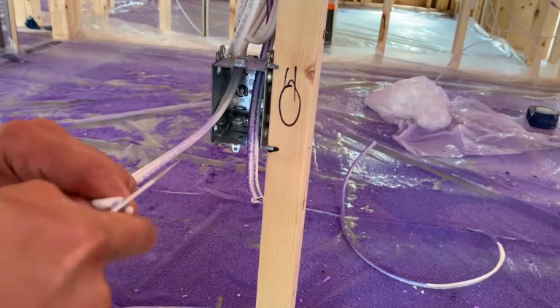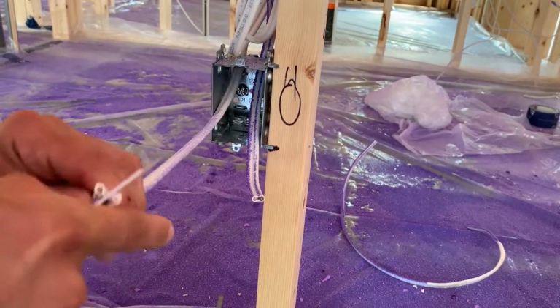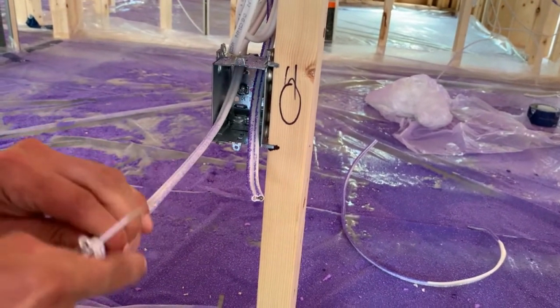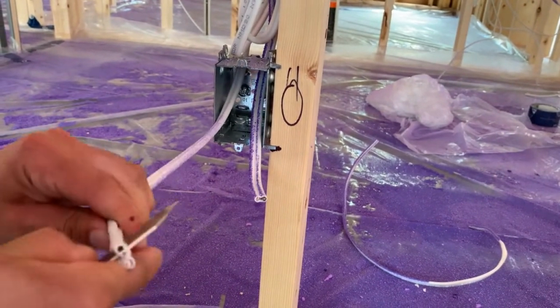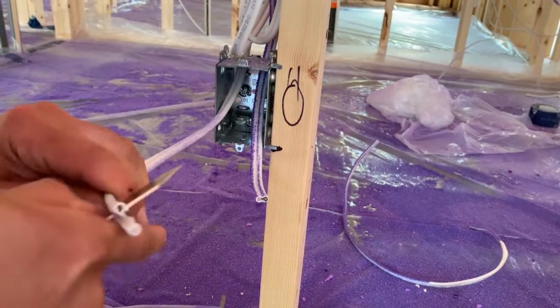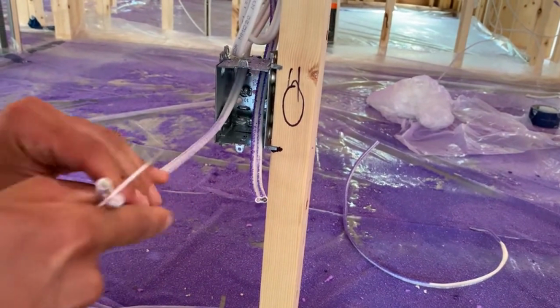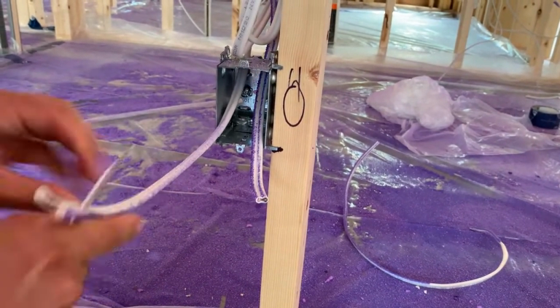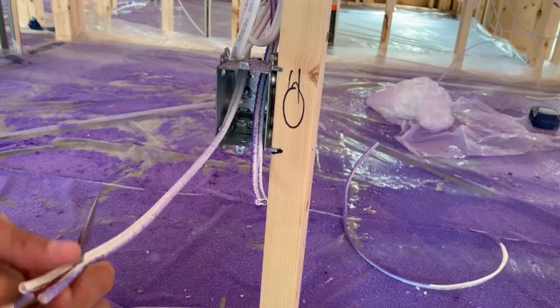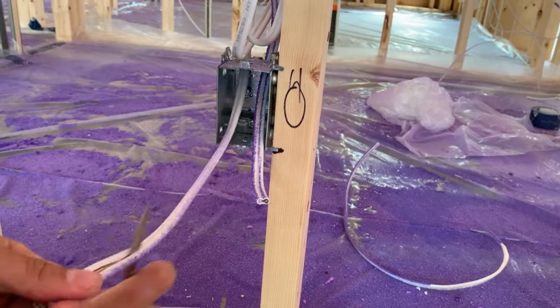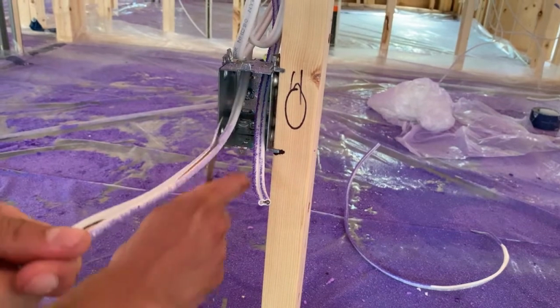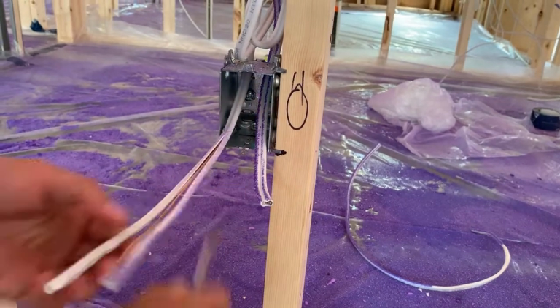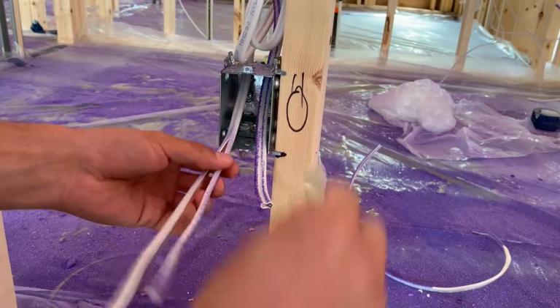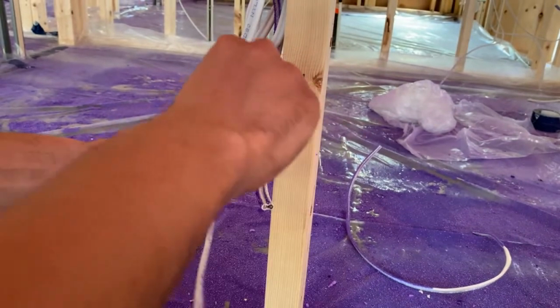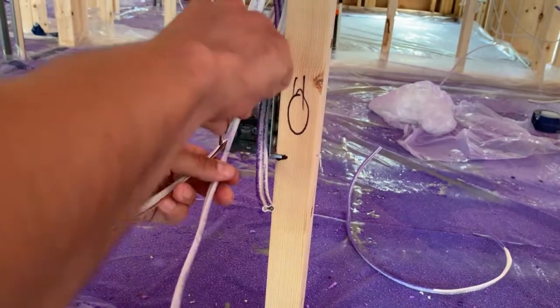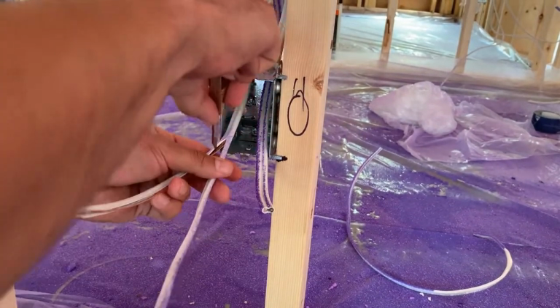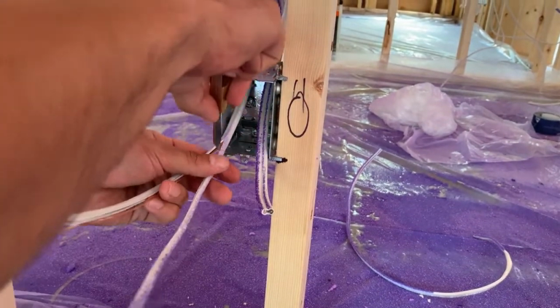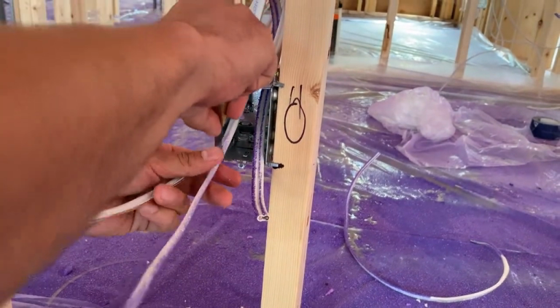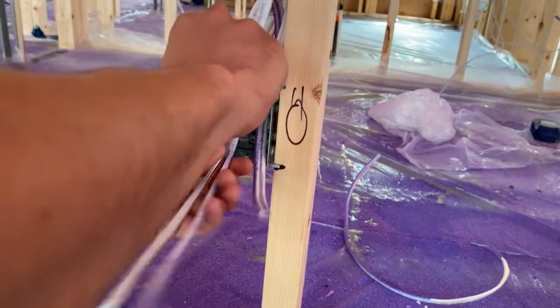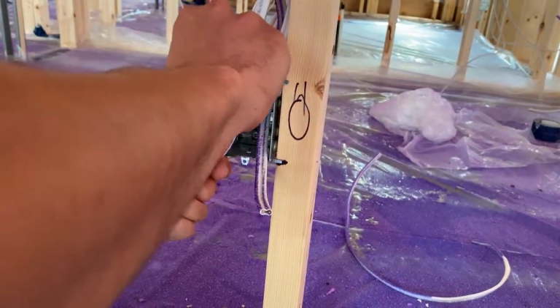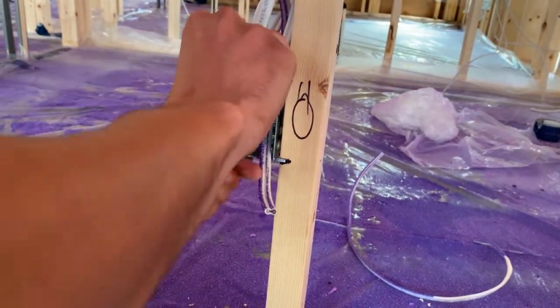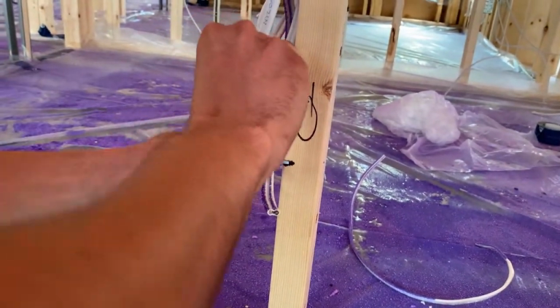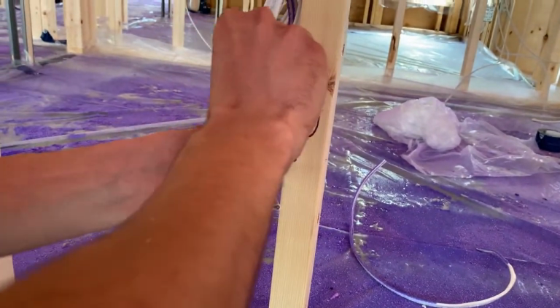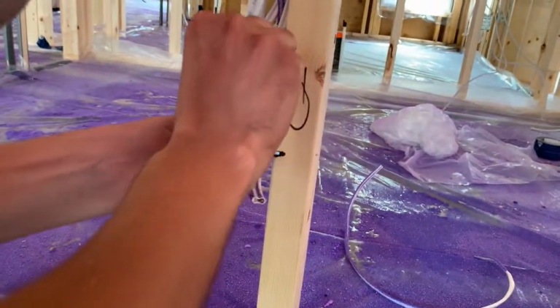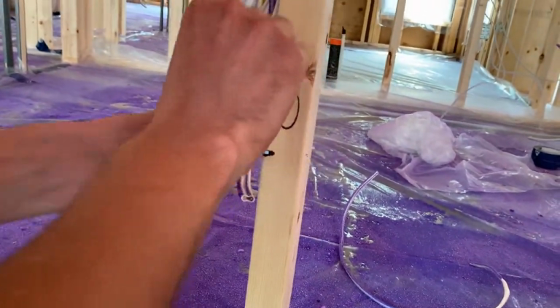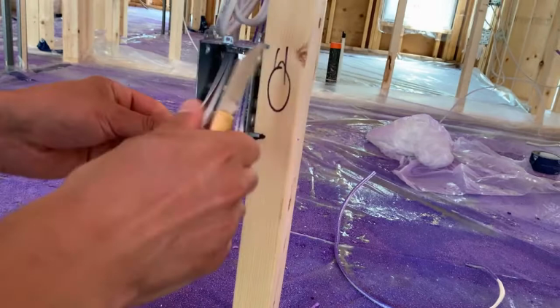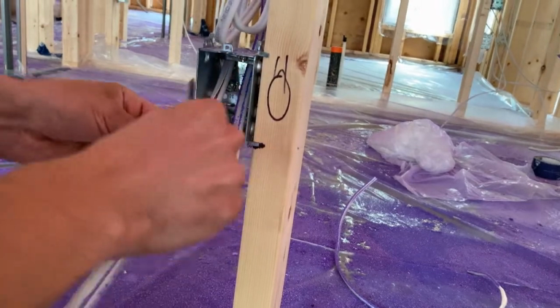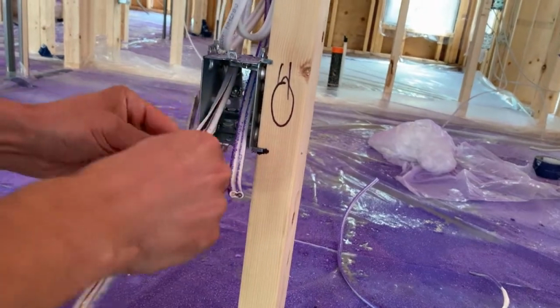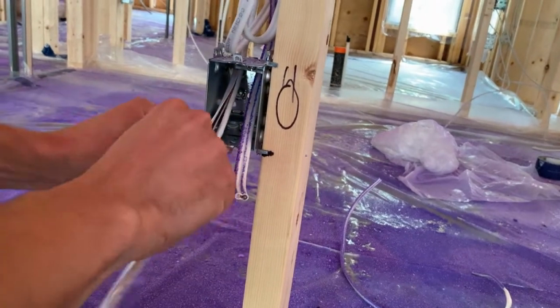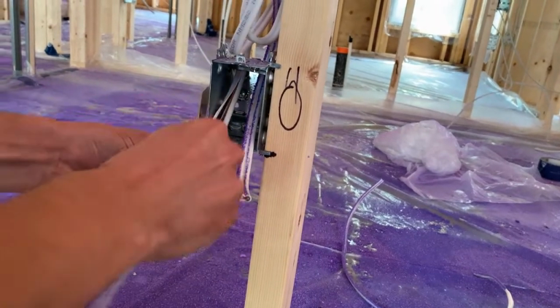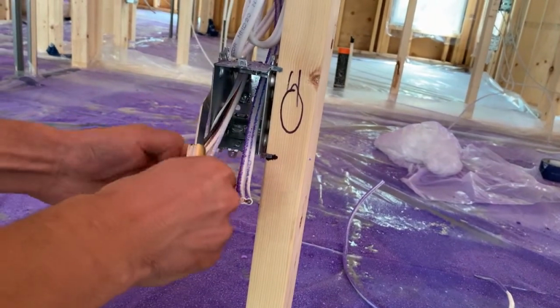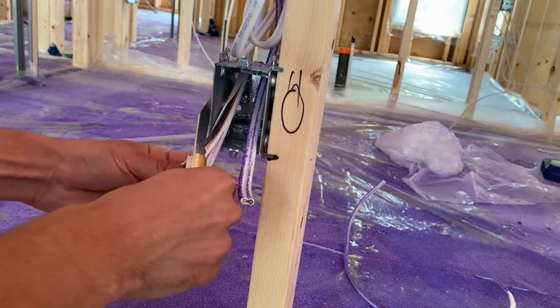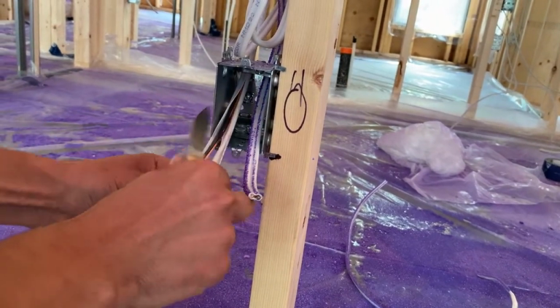Now he's going to strip the wire. We all have different ways of stripping wire — he goes down the center, some of us go from the outside, it's really personal preference. He's going to go right up into the top of that box and then pull them off on both sides.